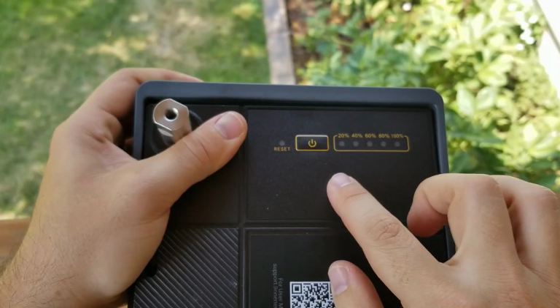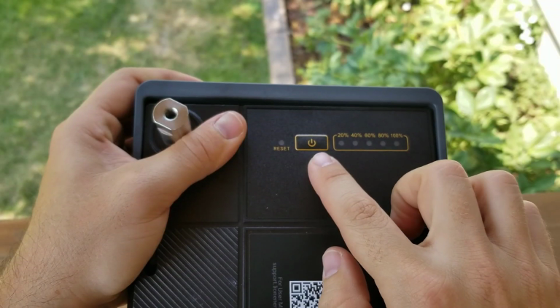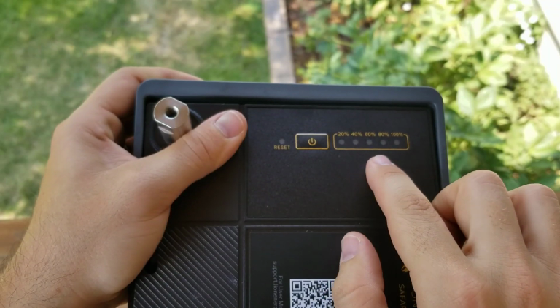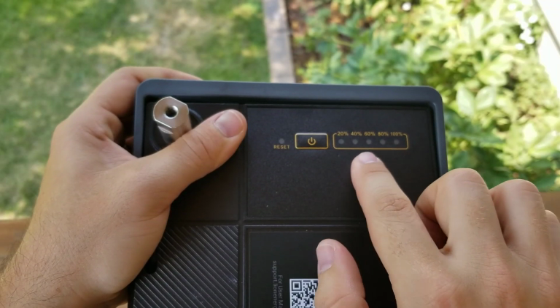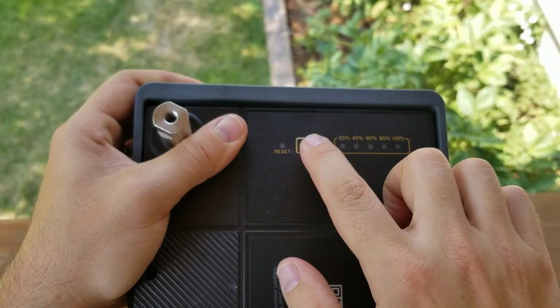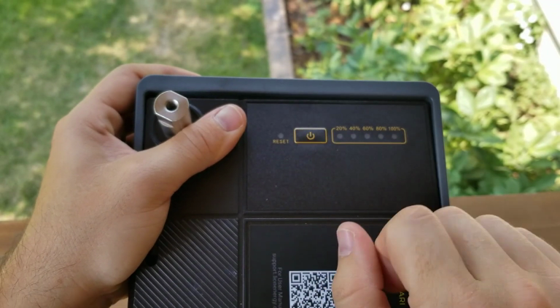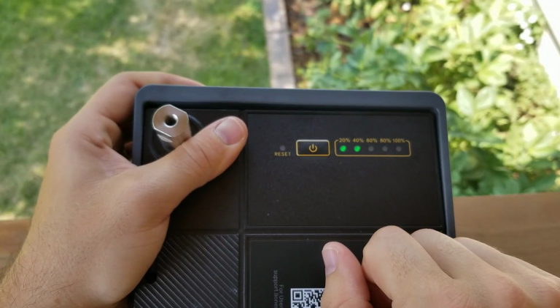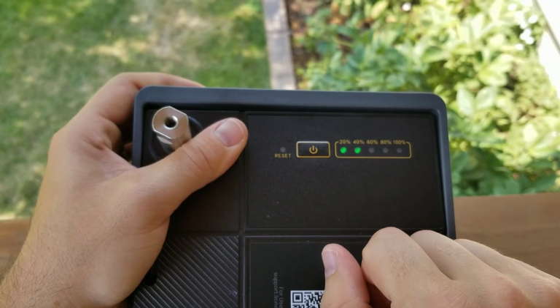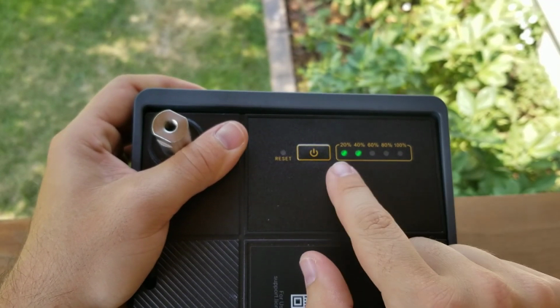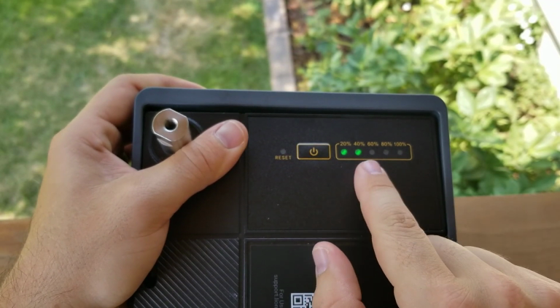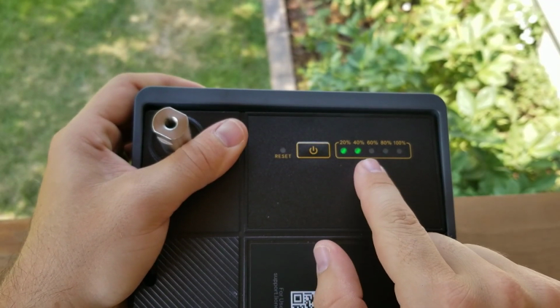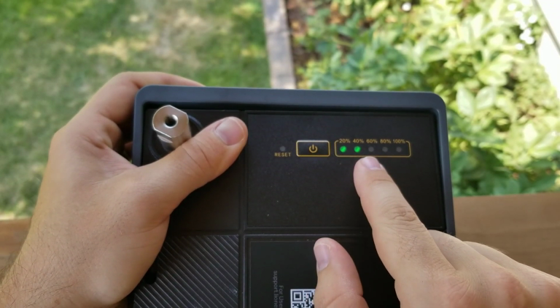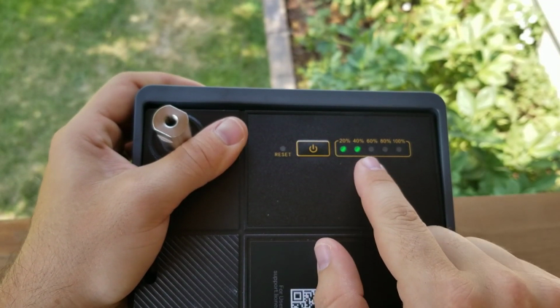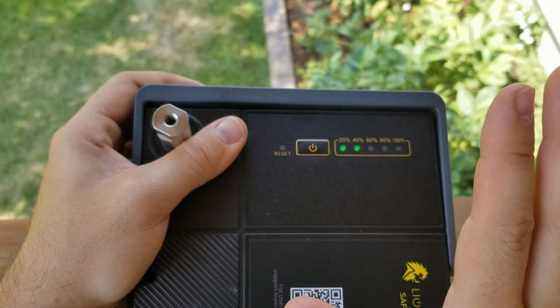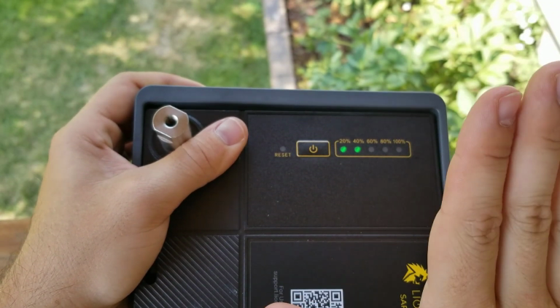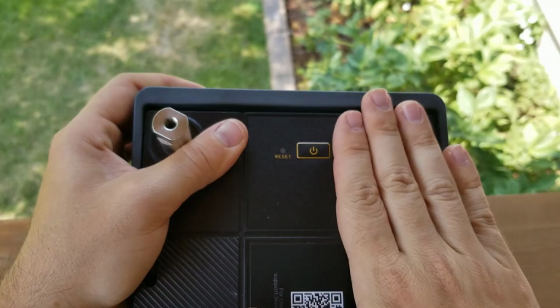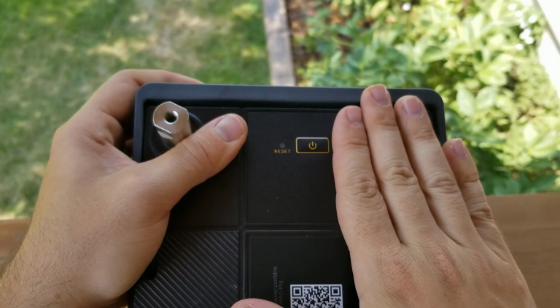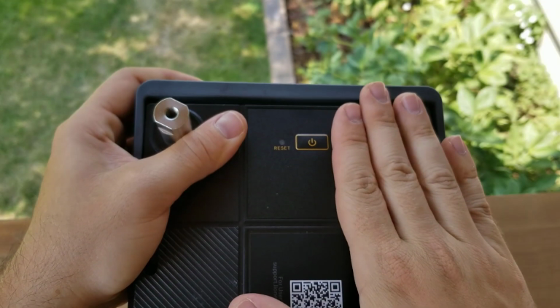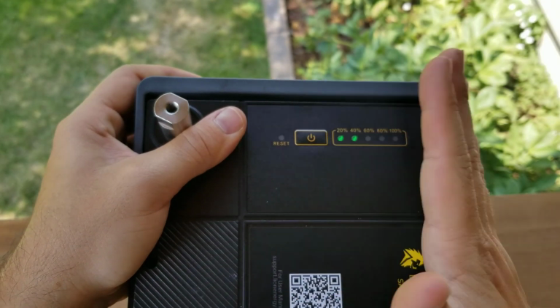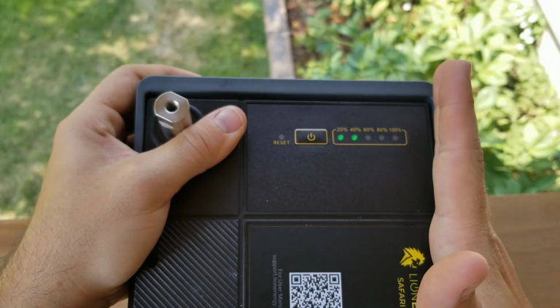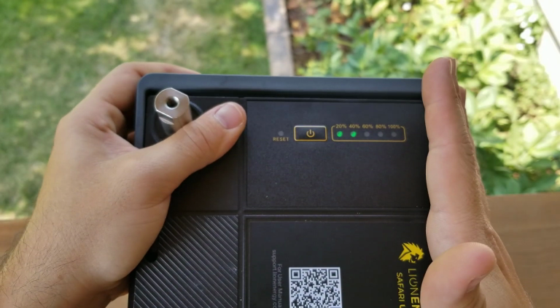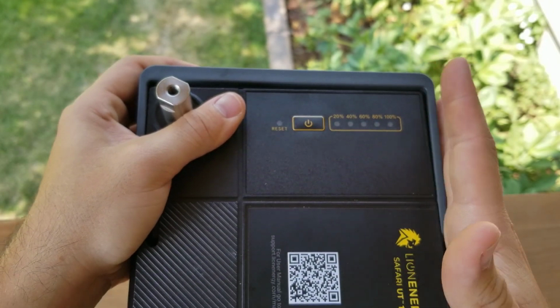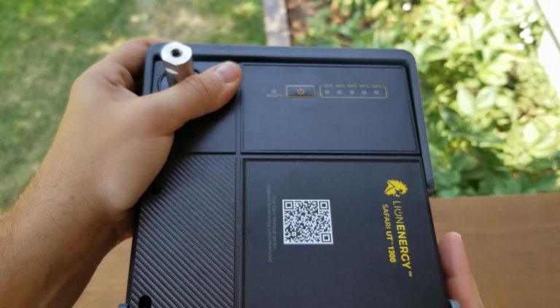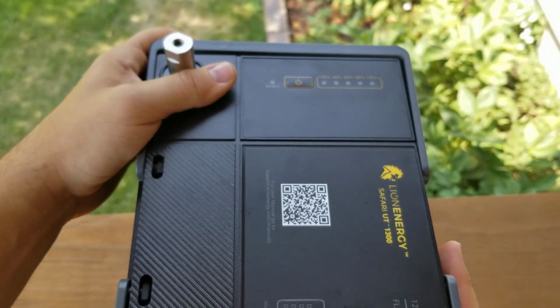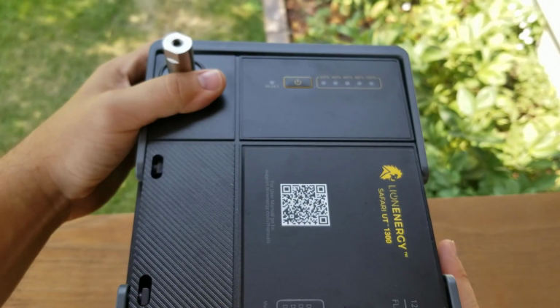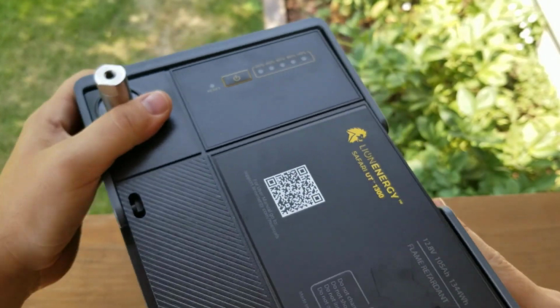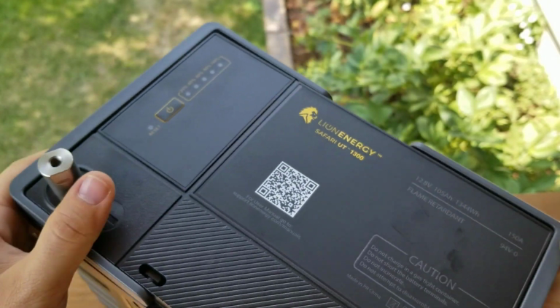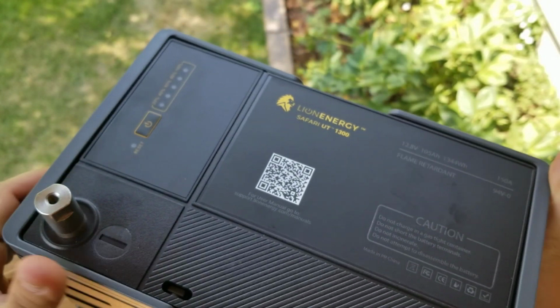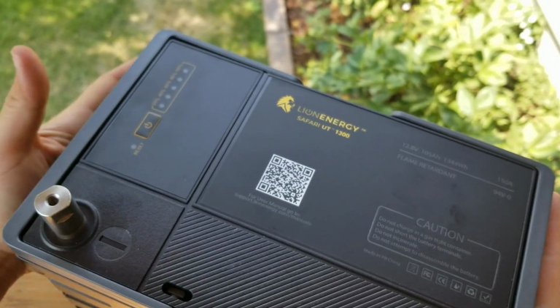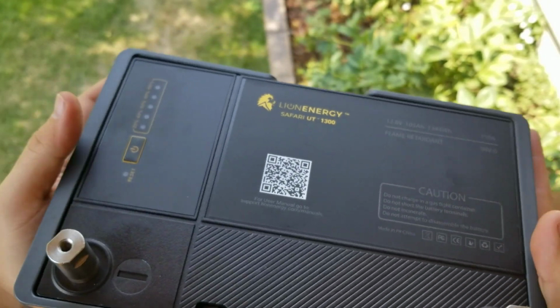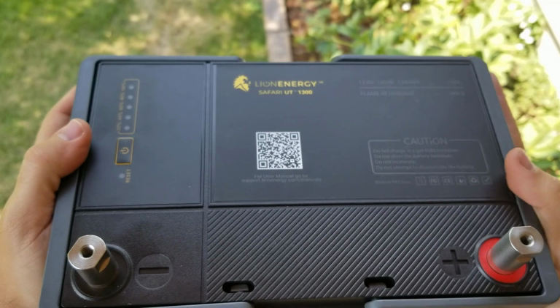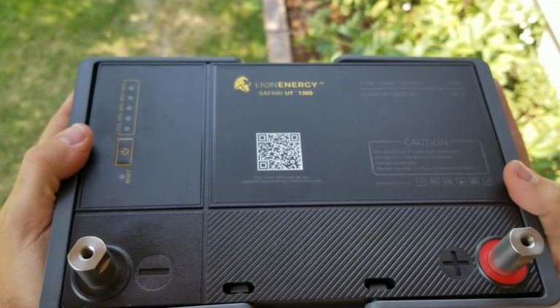It's got this battery meter — just push the button and it tells me exactly how full it is. I love just being able to see it right off the bat without having to grab a voltmeter. This goes from about 12.8 to 14.6 volts.